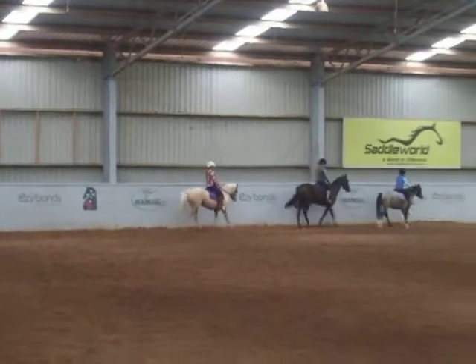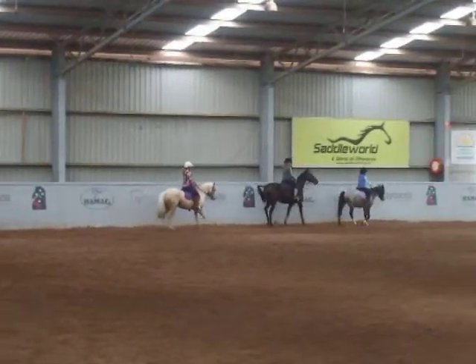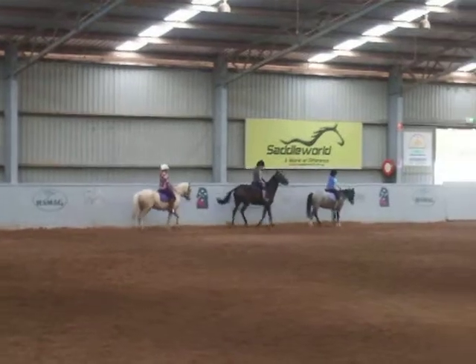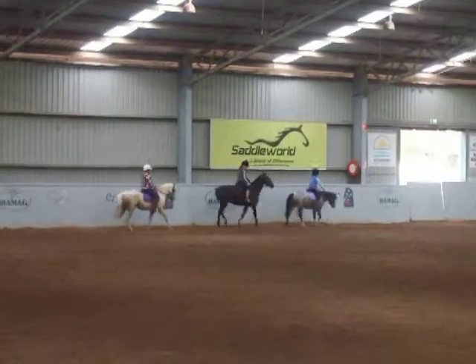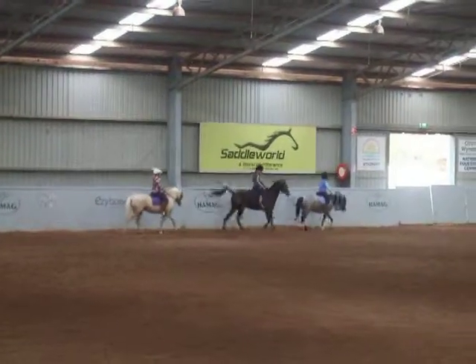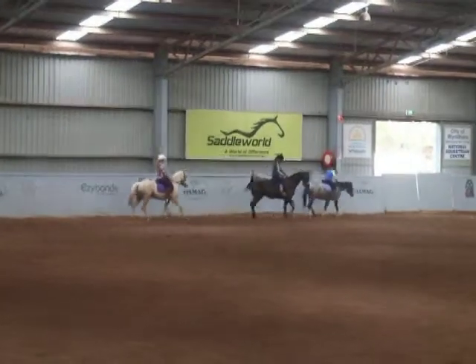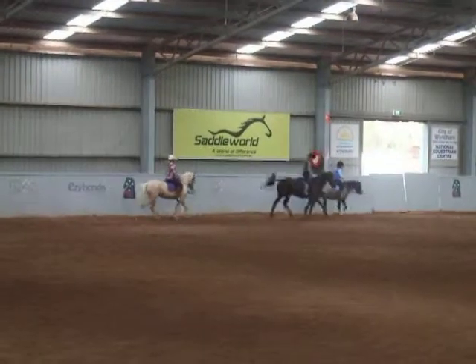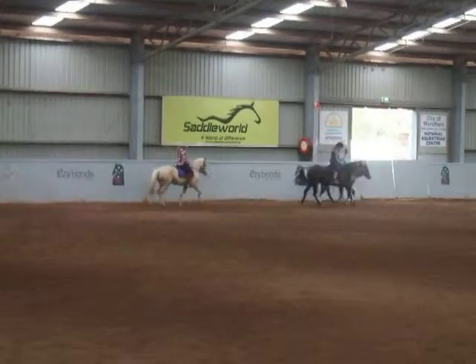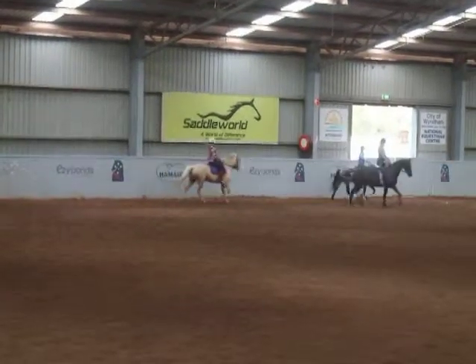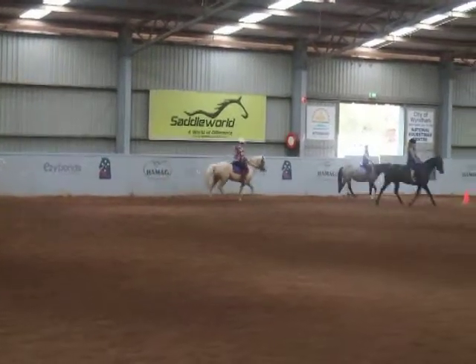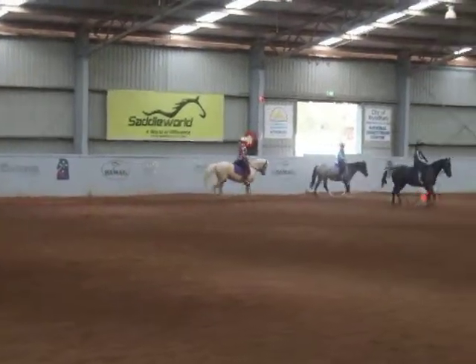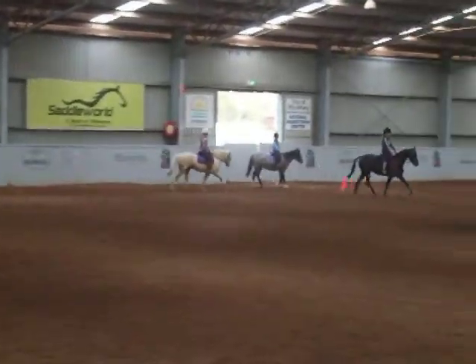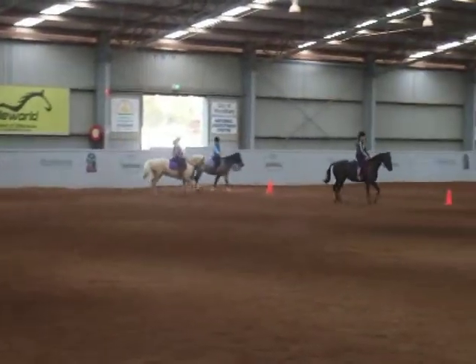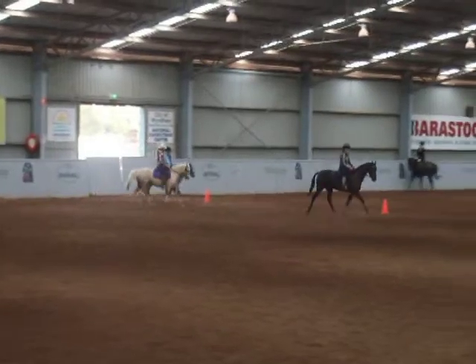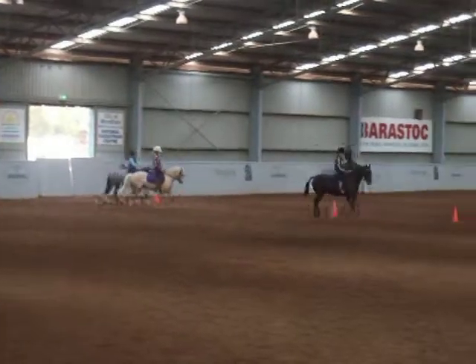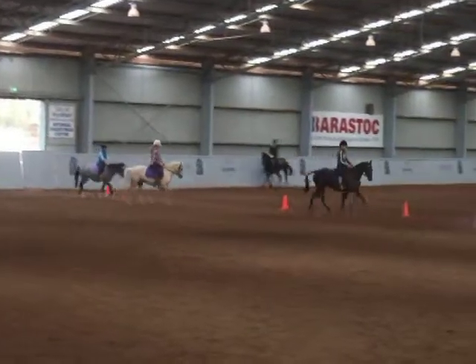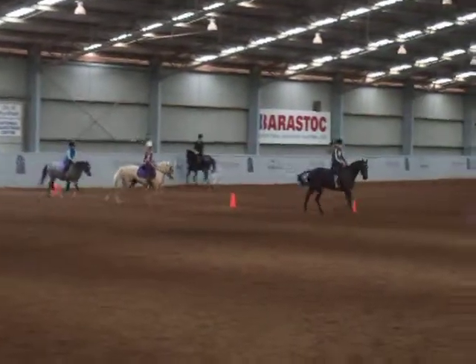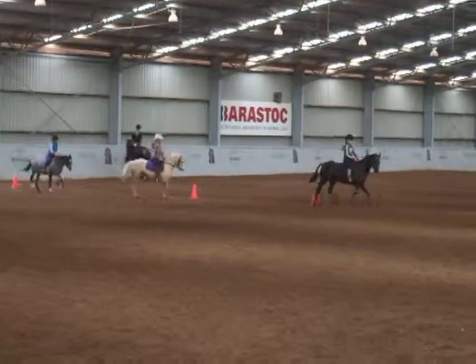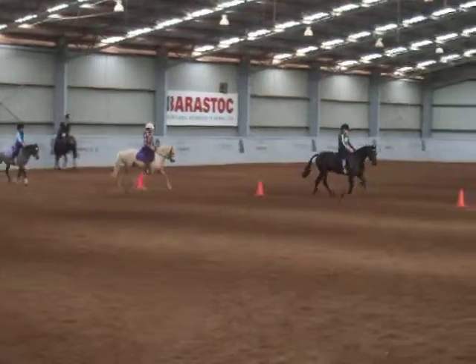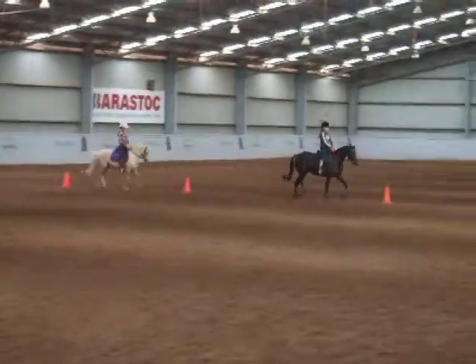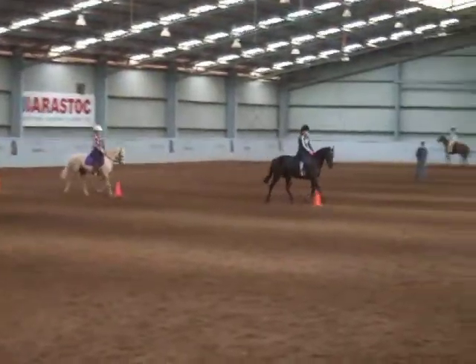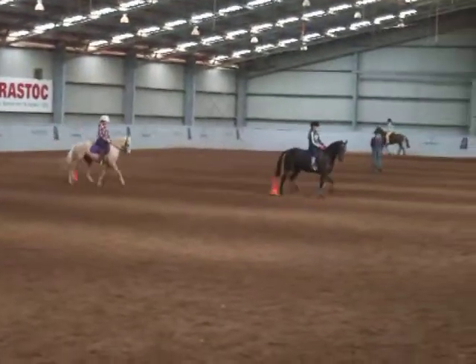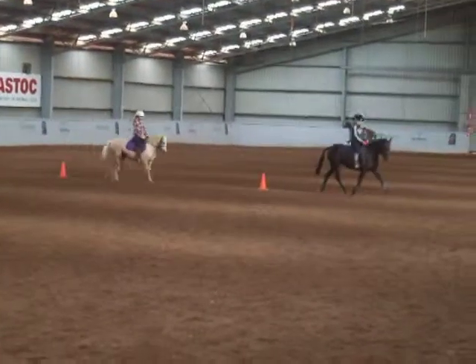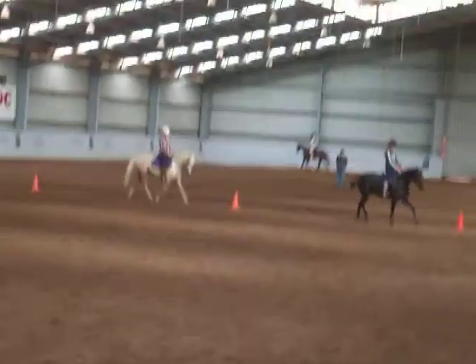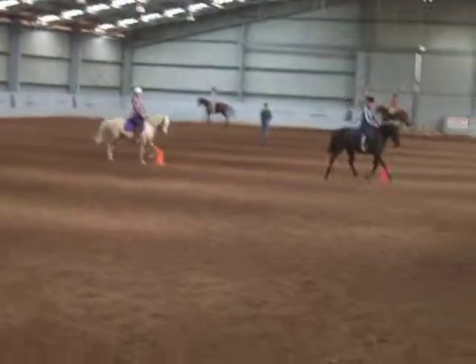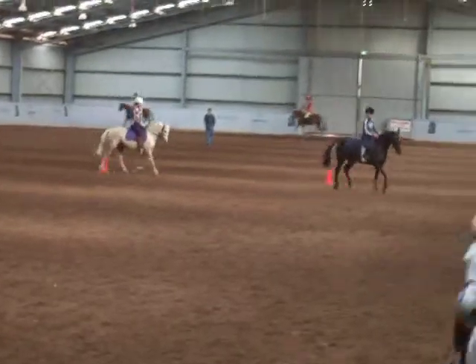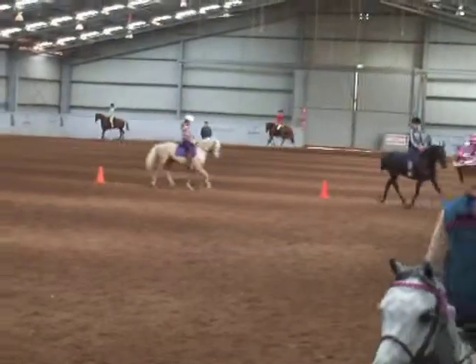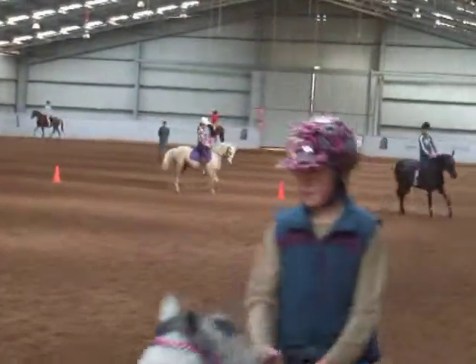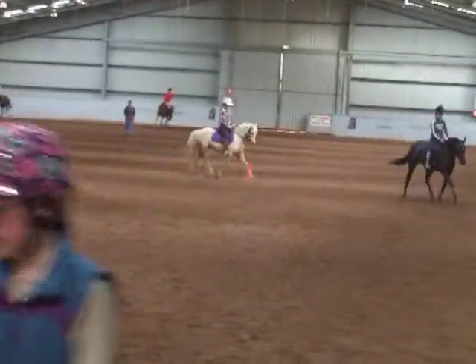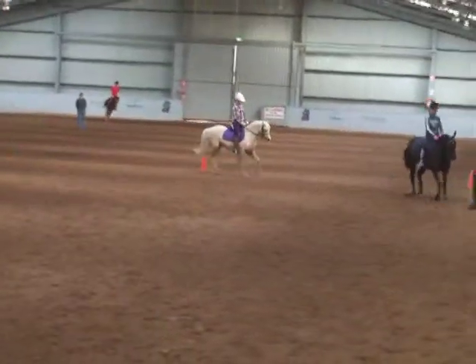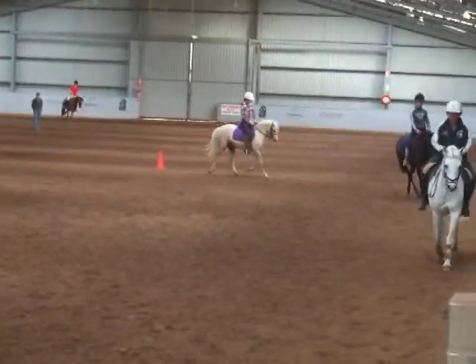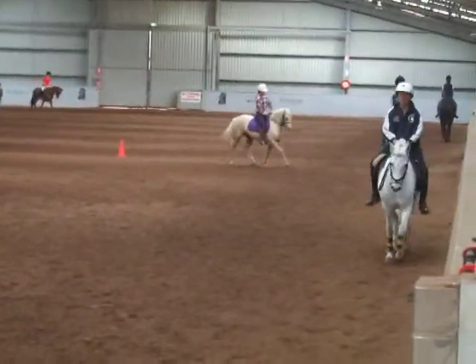I want to see that pony a little rounder. Come on, that's right. You've got to think about it — he won't do it without you. A little bit of pressure when he comes round, then you just soften that contact because then he knows he's done the right thing. Come on, round him up a little bit.